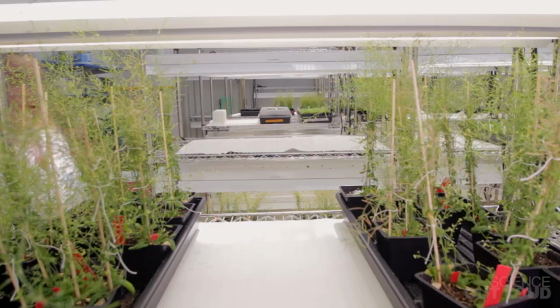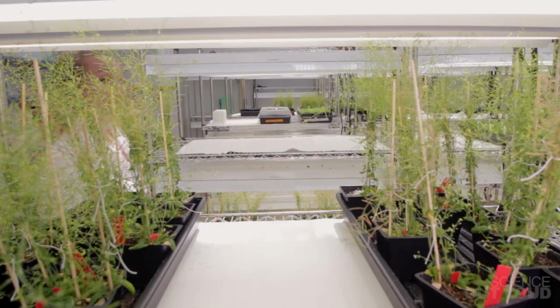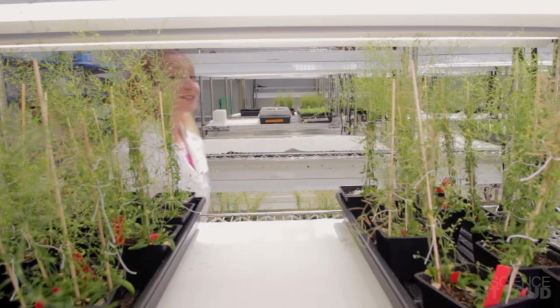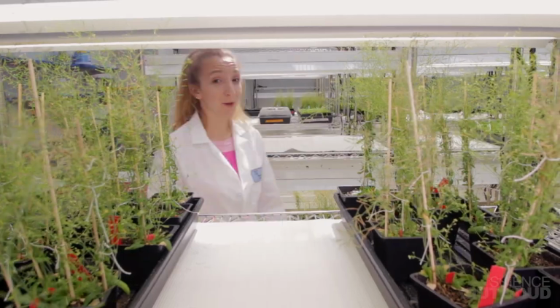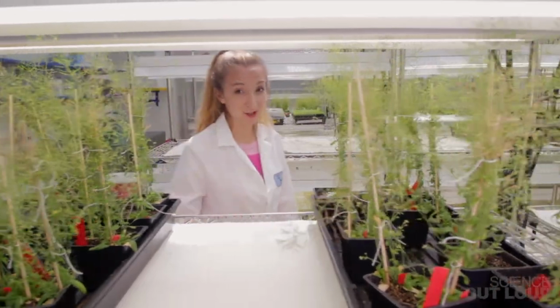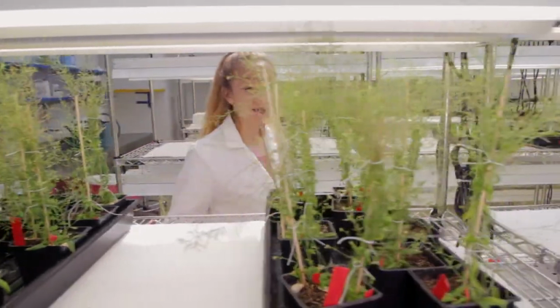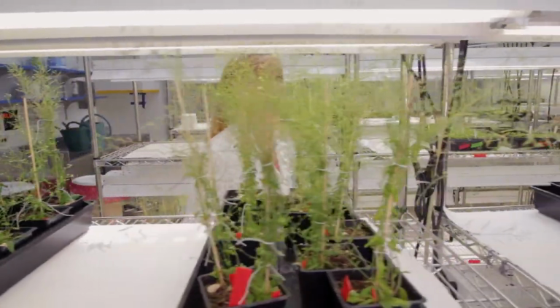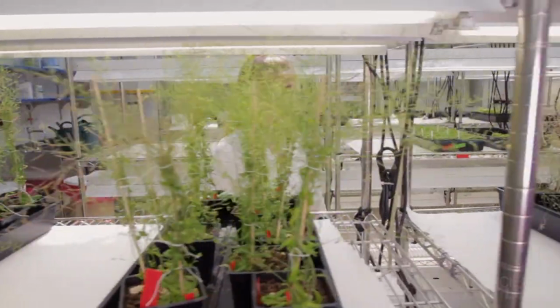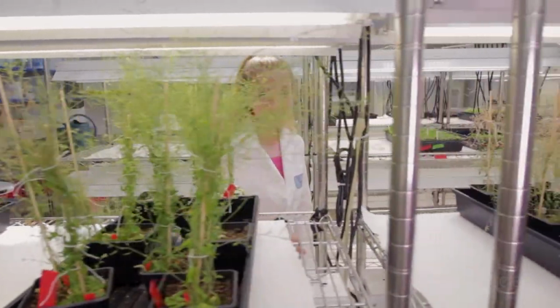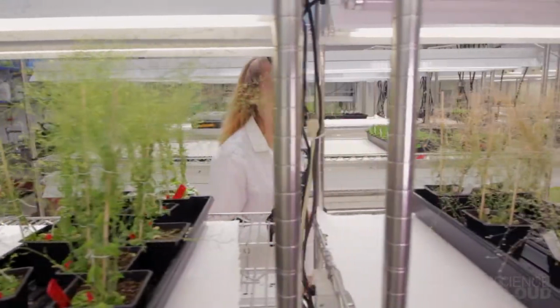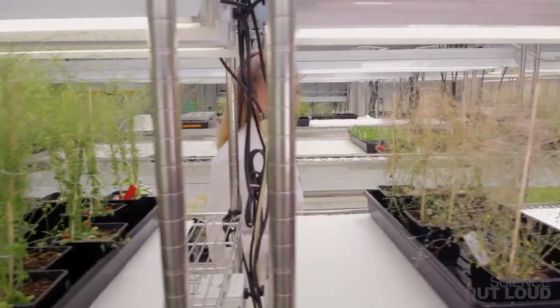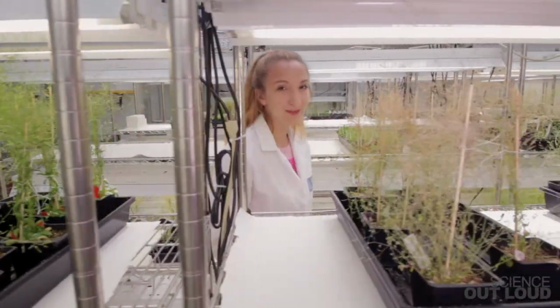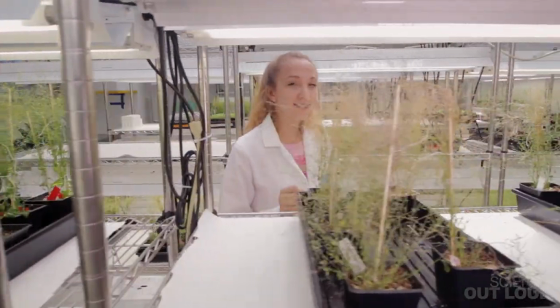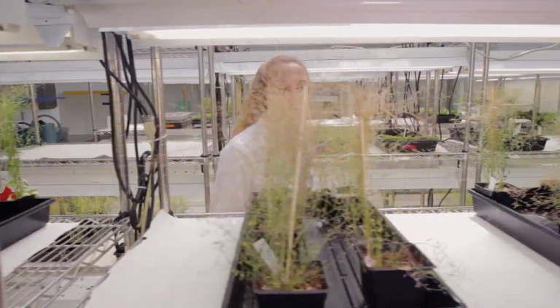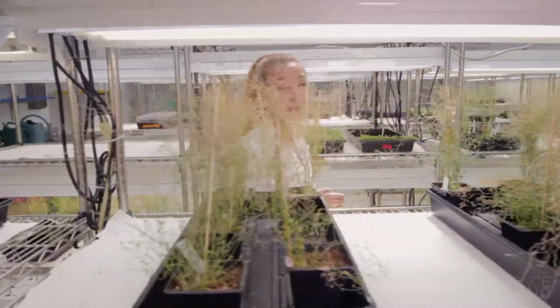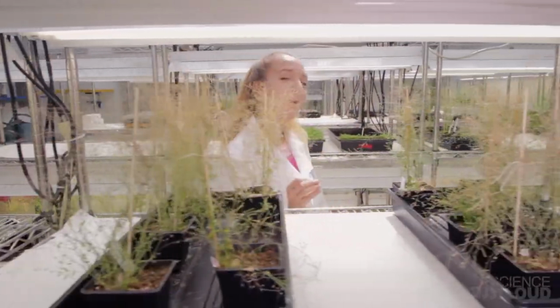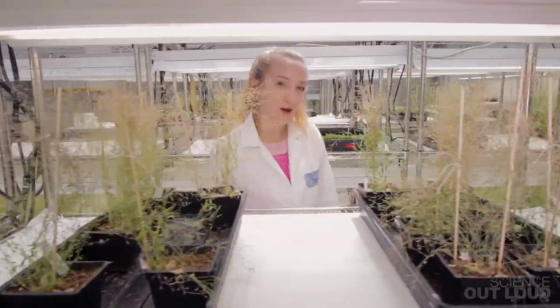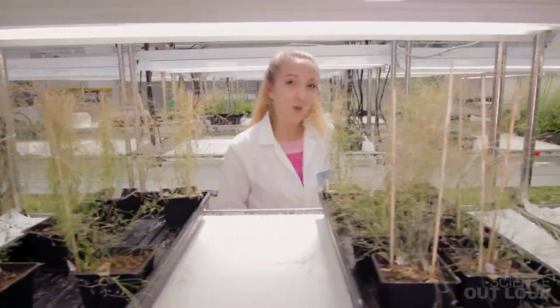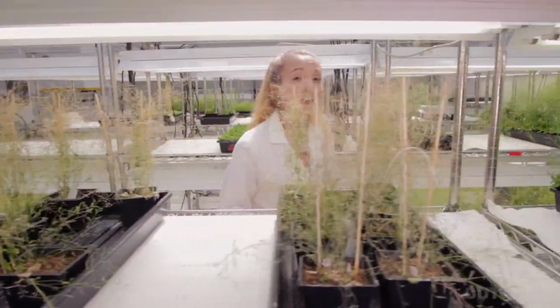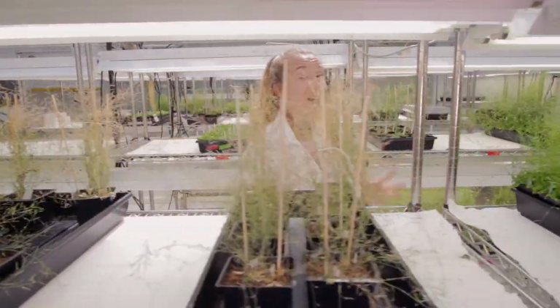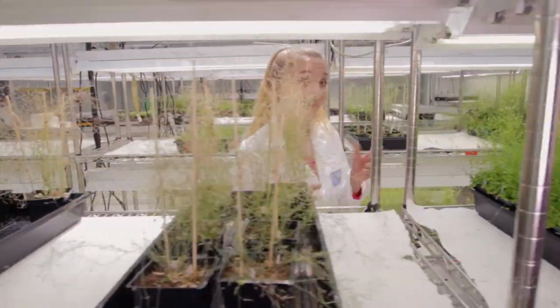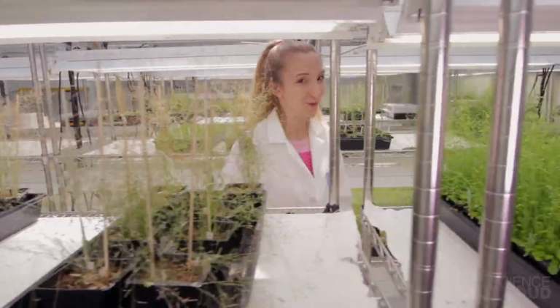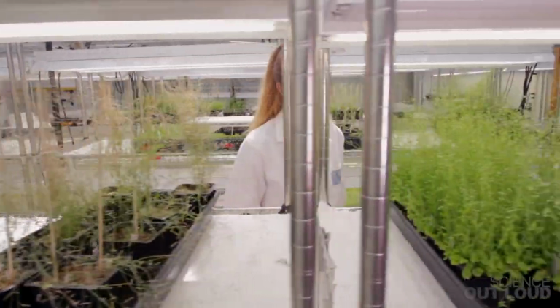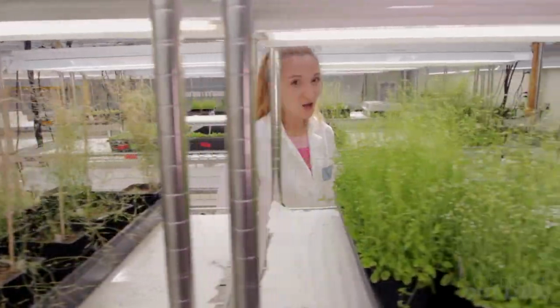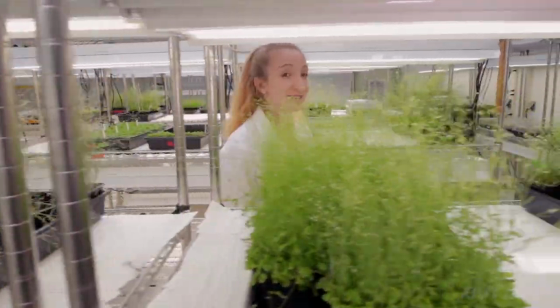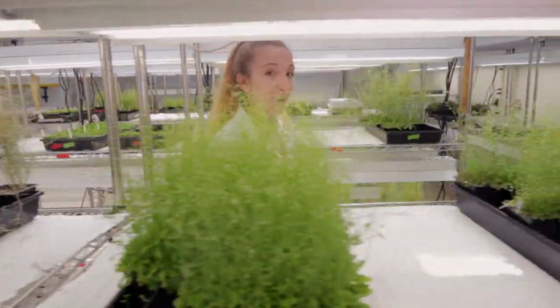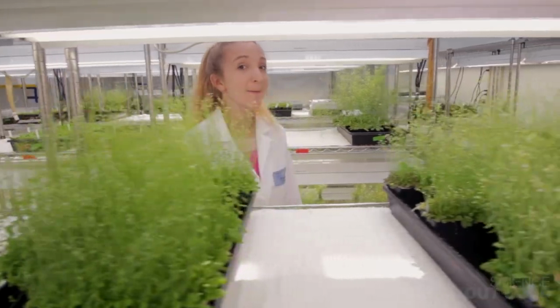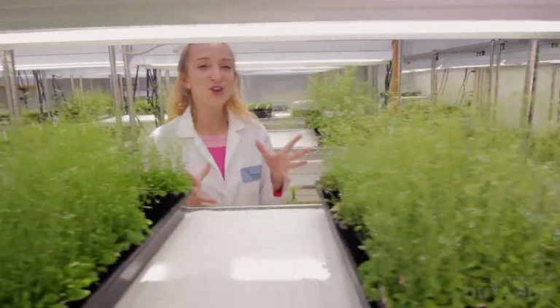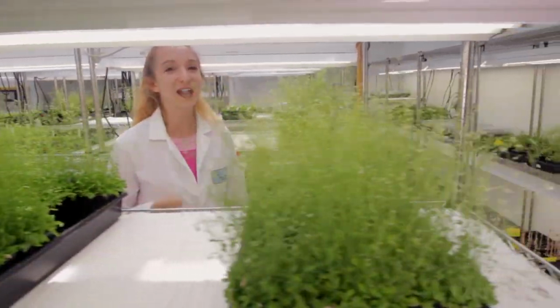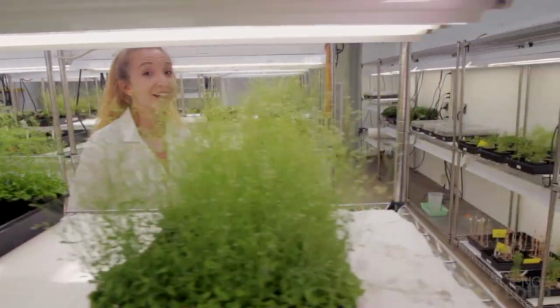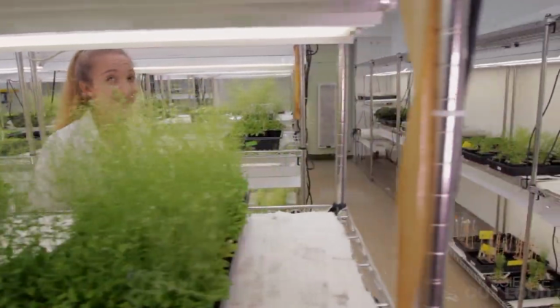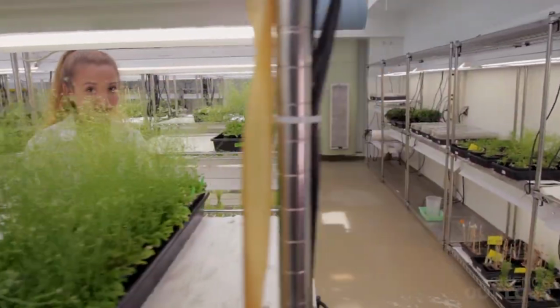But to use plants to their full potential, we have to know what chemicals they make and how they make them. Instead of studying every chemical one by one, what if we could study all of them at once? We could start by mapping the huge network that connects metabolites.